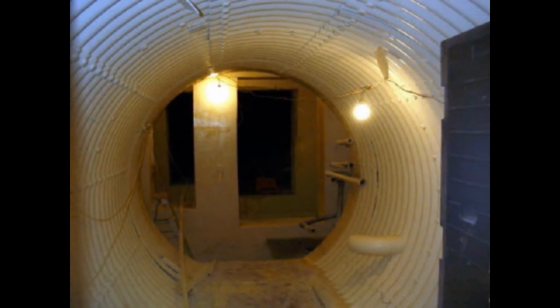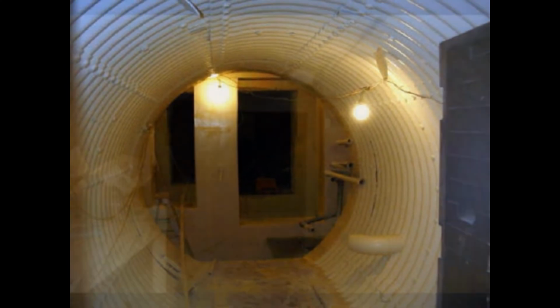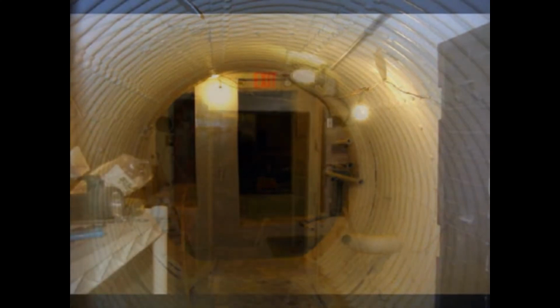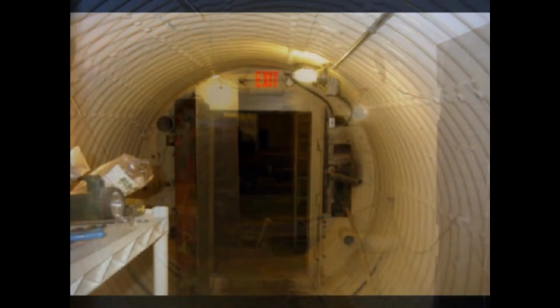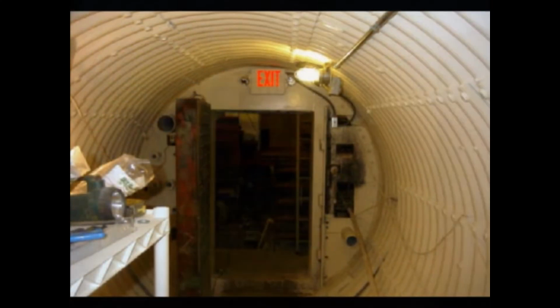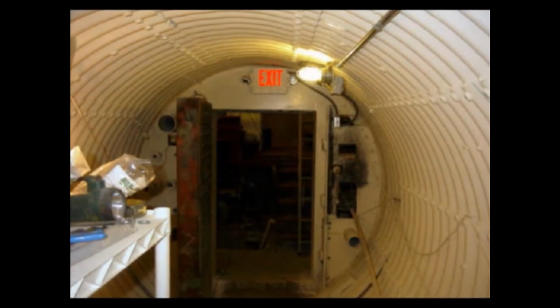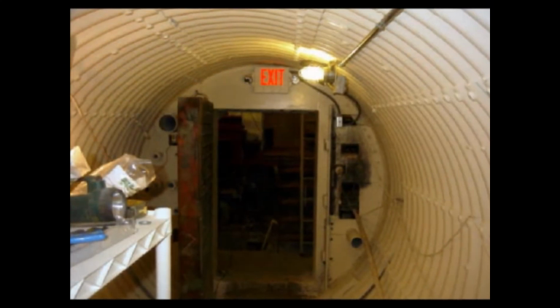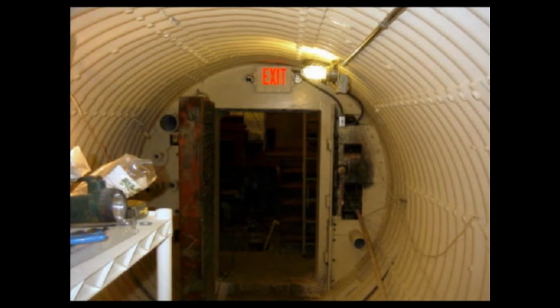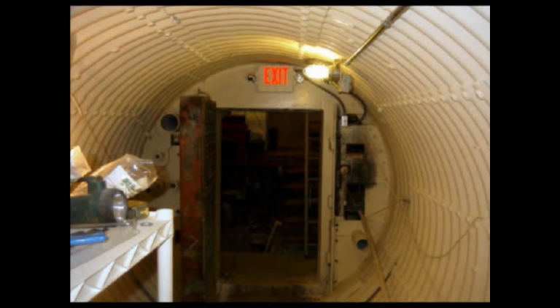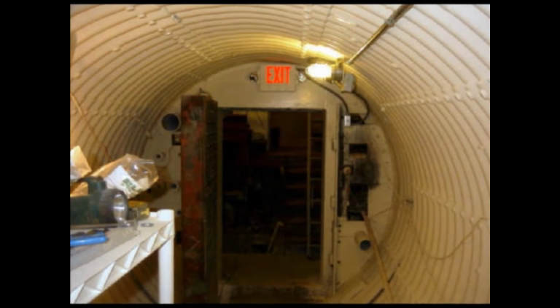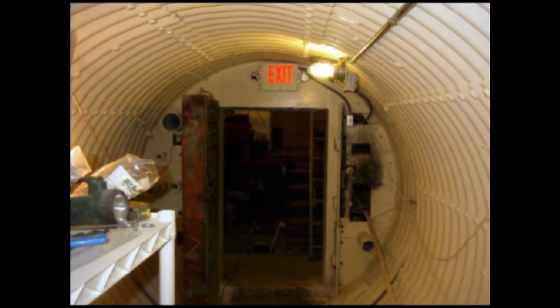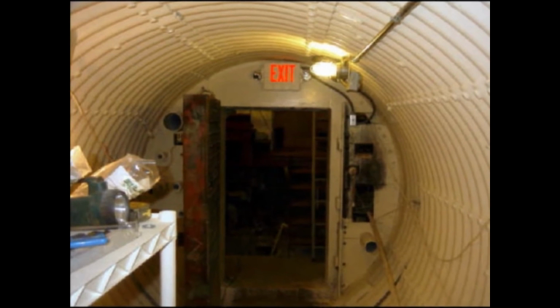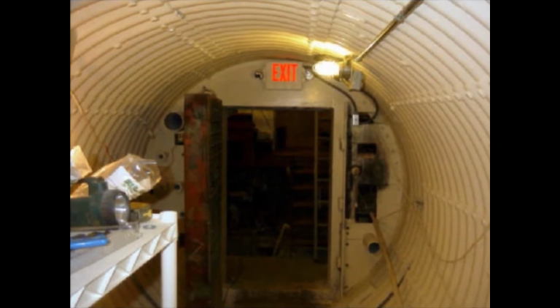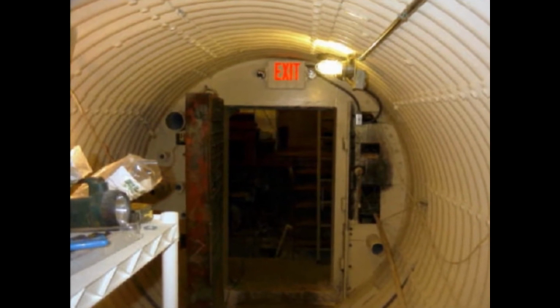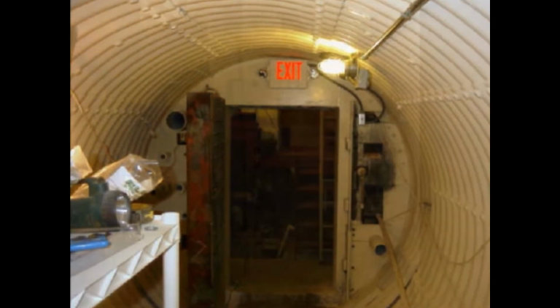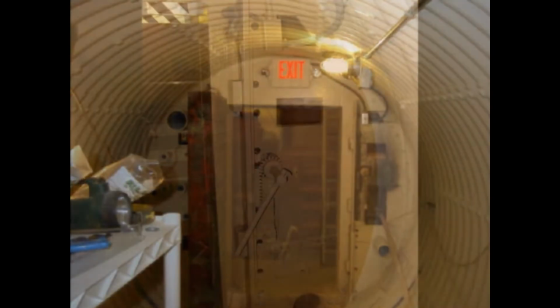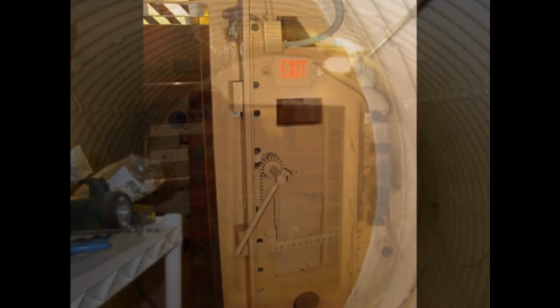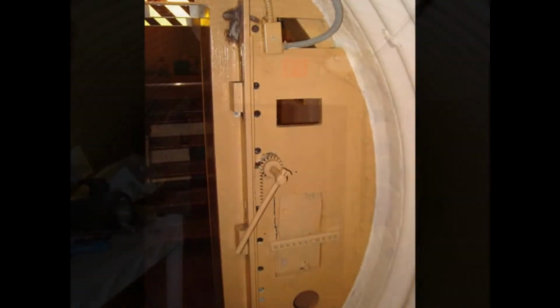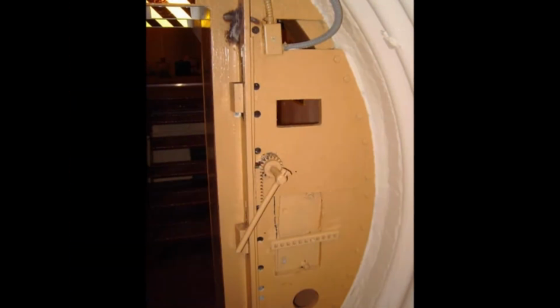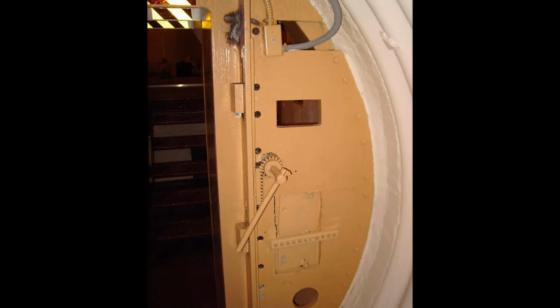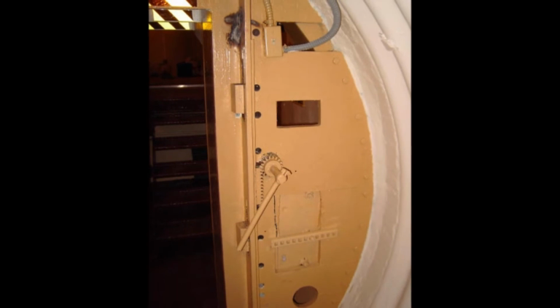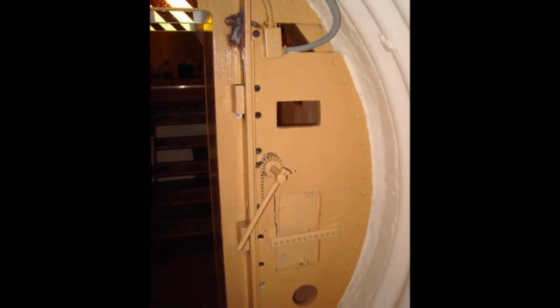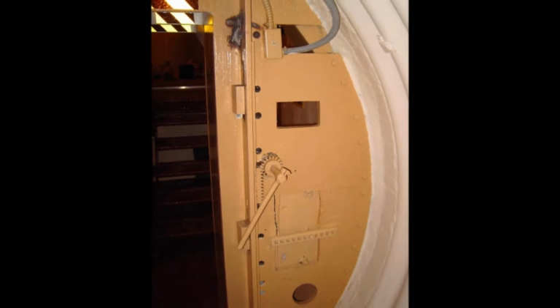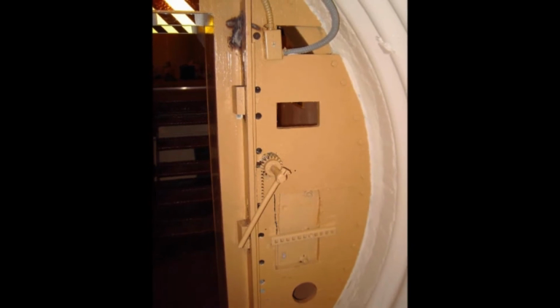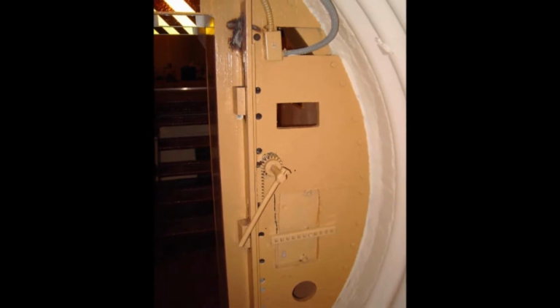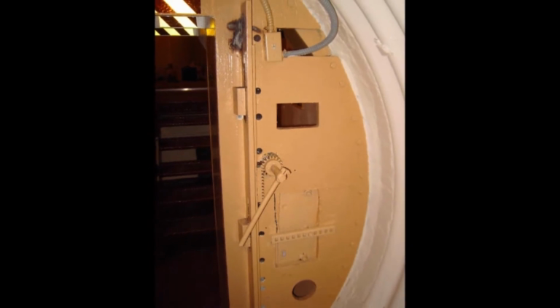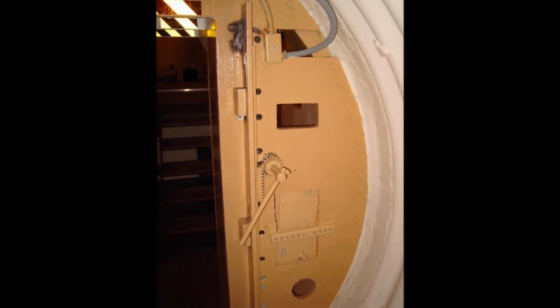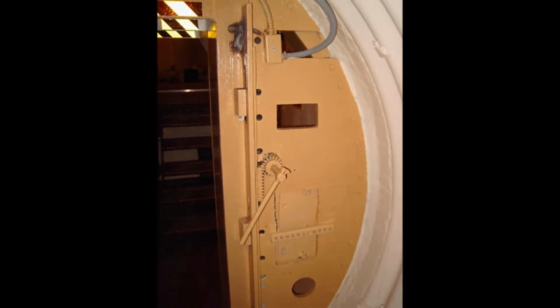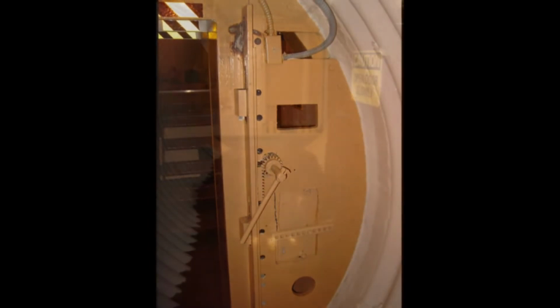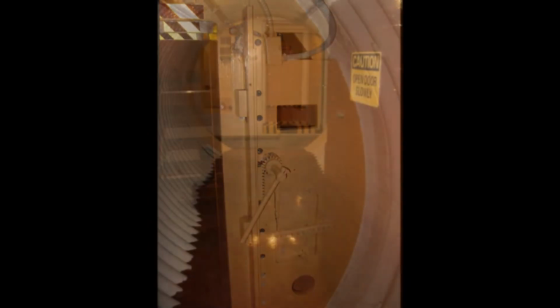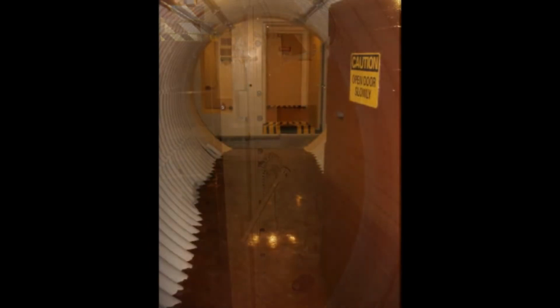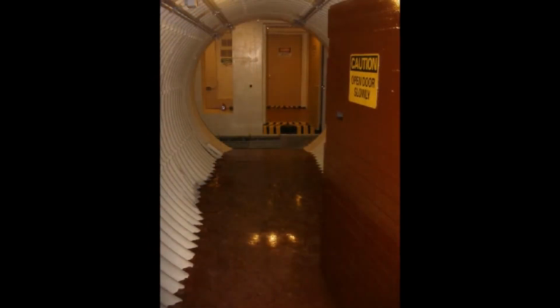The utility tunnel connects the launch control center and the stairwell to the blast lock to the silo. Now through that doorway at the far end of that picture is the silo. Here's looking the other way towards the stairwell, and you see the very large firing debris door.